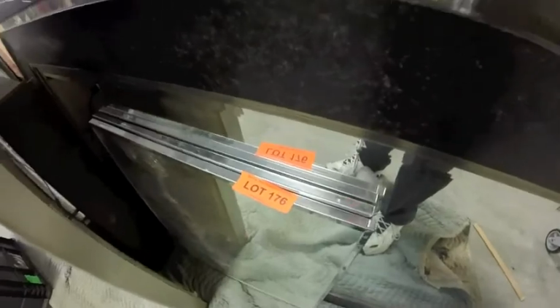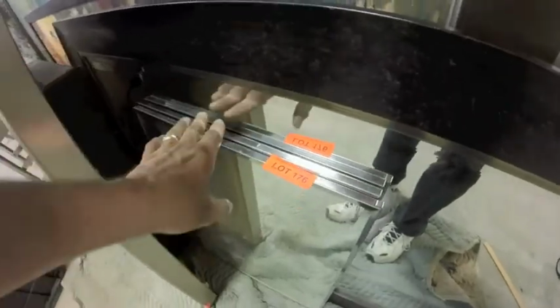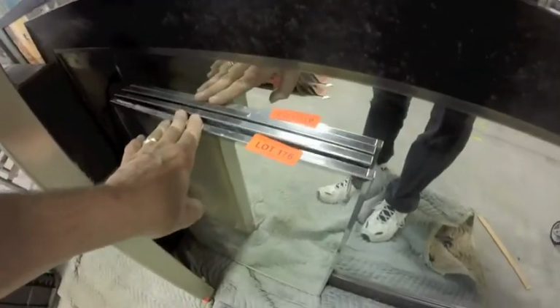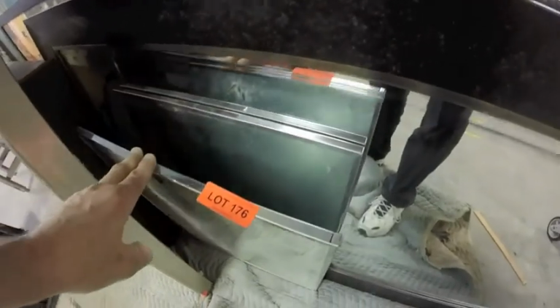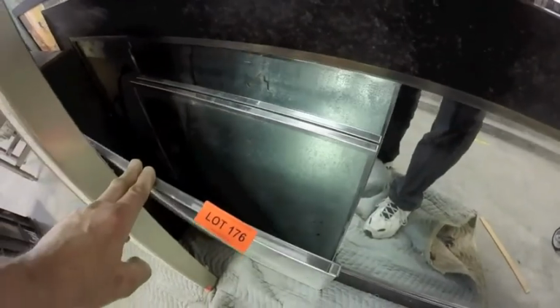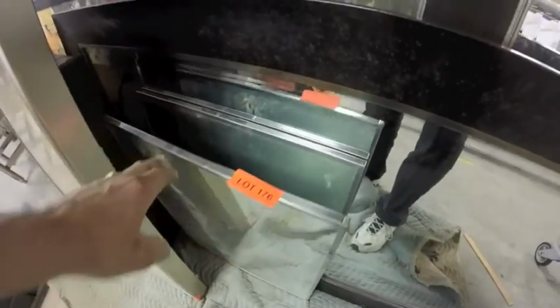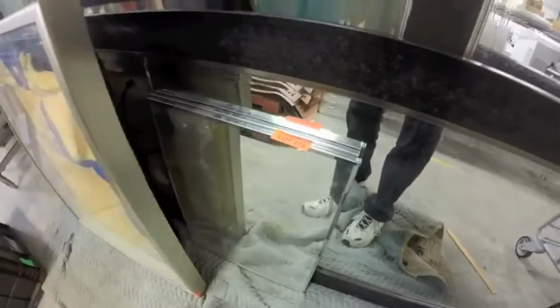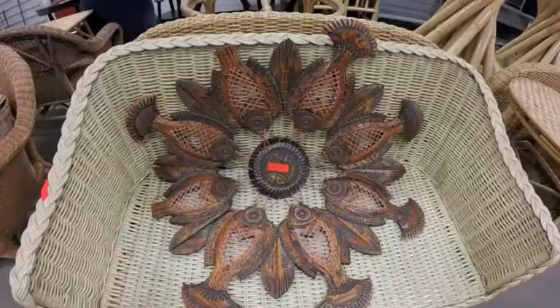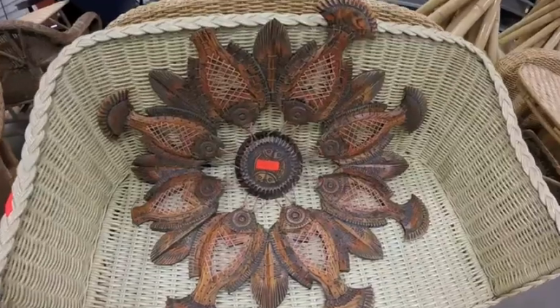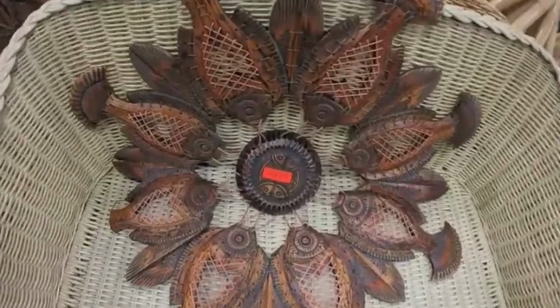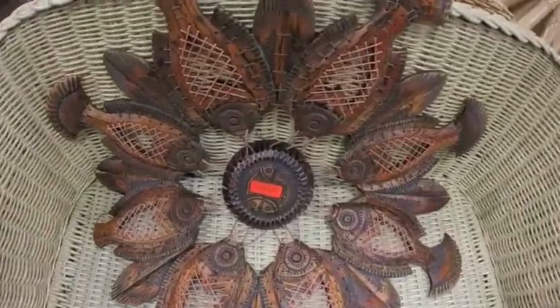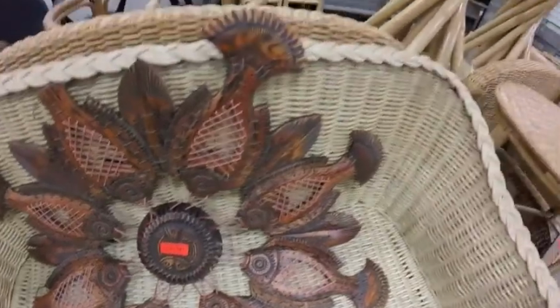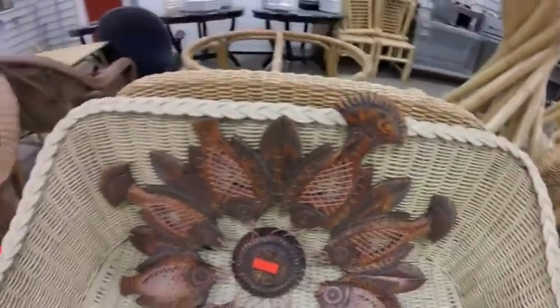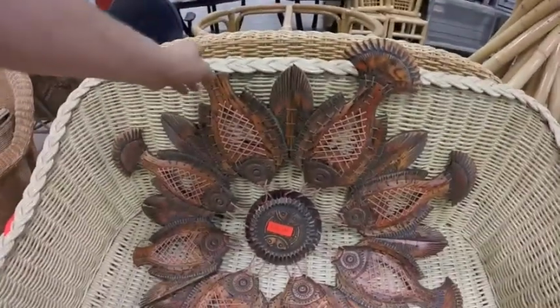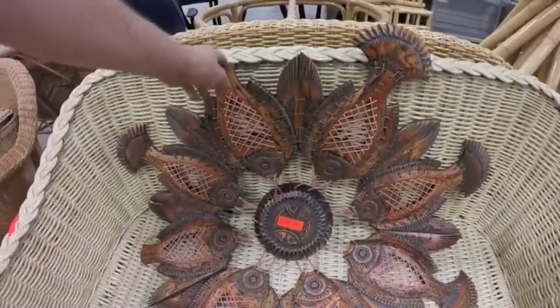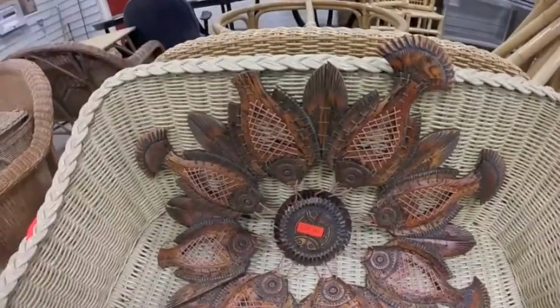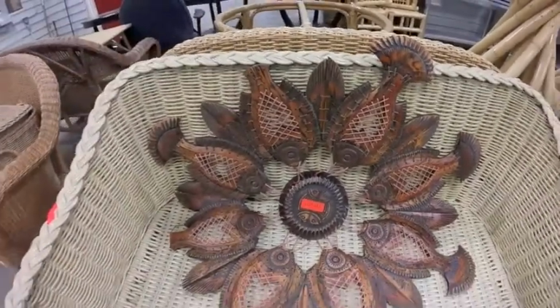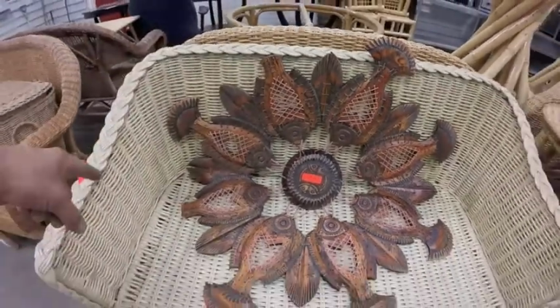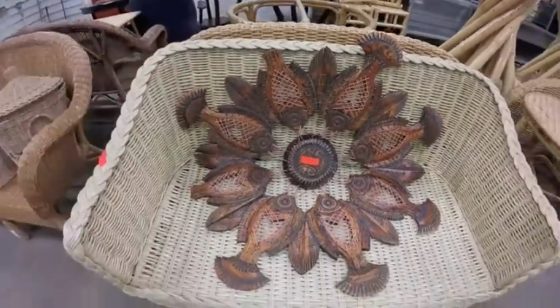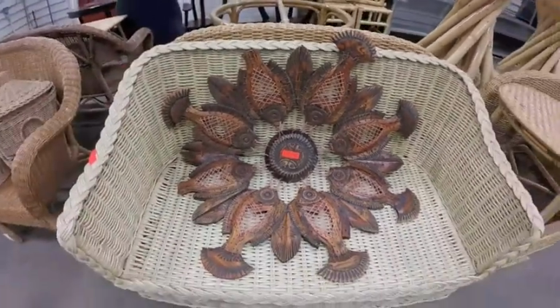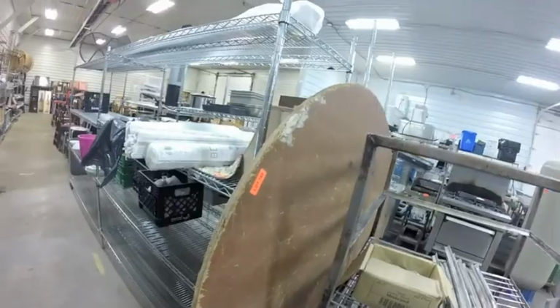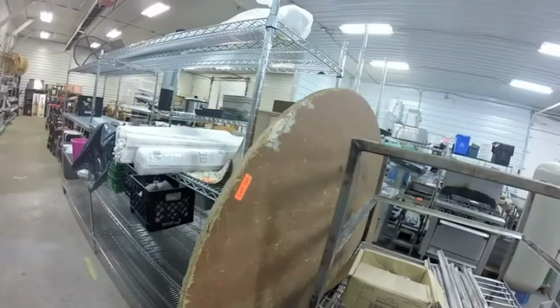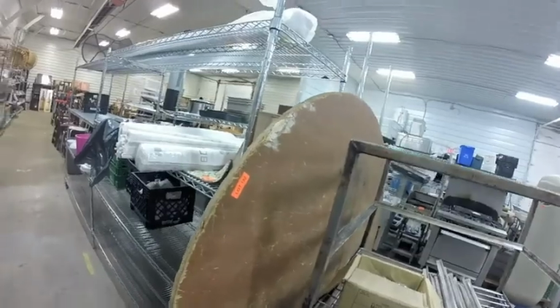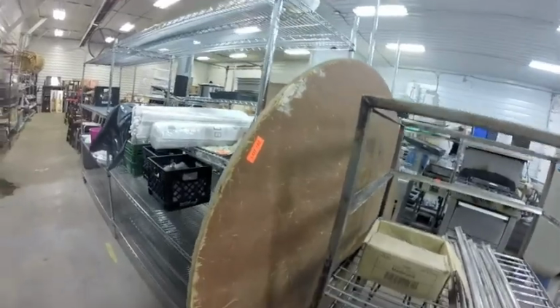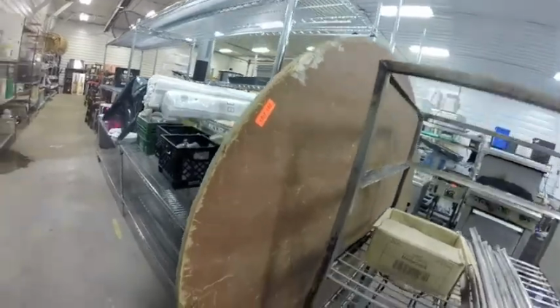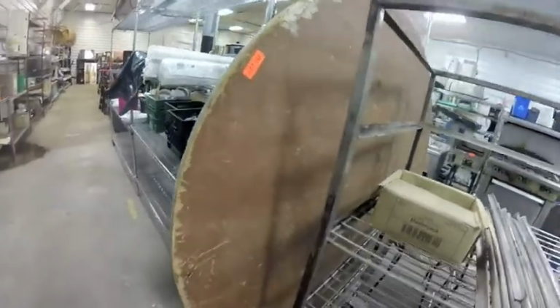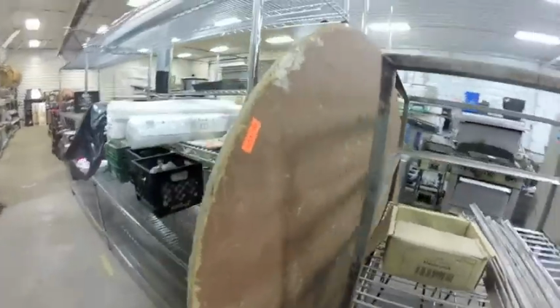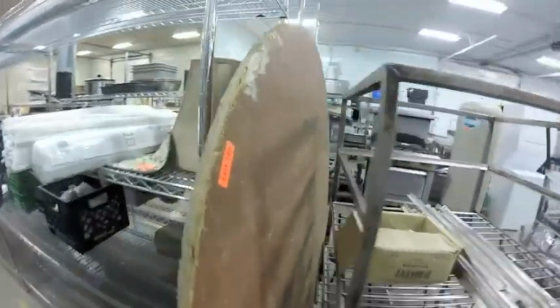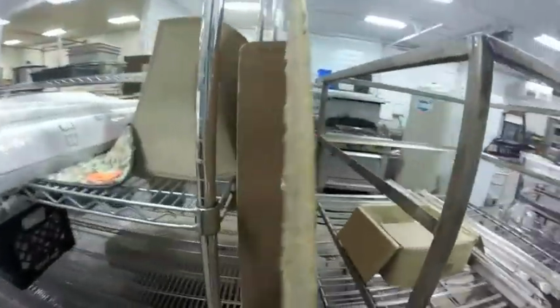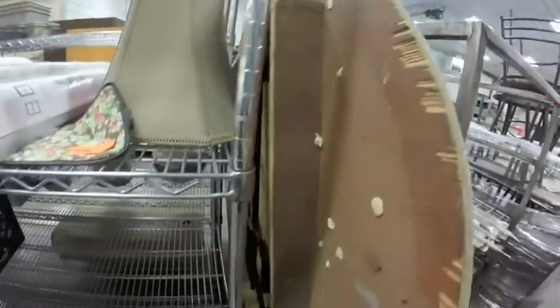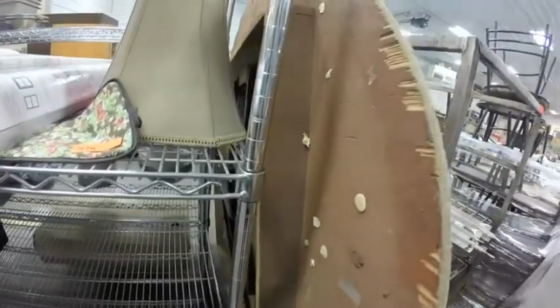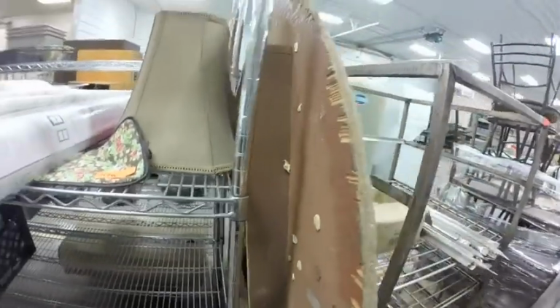Lot 176 are these metal frame mirrors. Lot 181 is this fish art — looks like we're missing a tail piece there and one down there. Lot 182 is this large banquet table, round one — it's the older style.